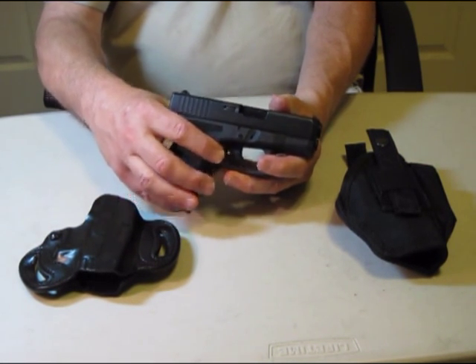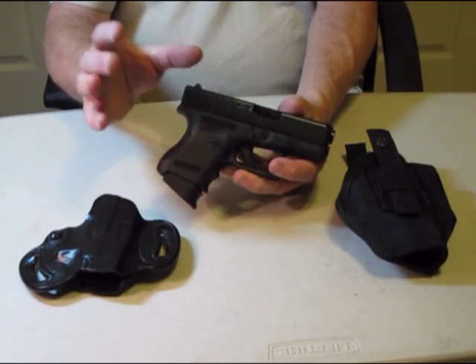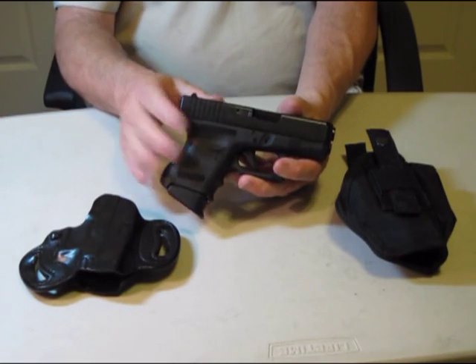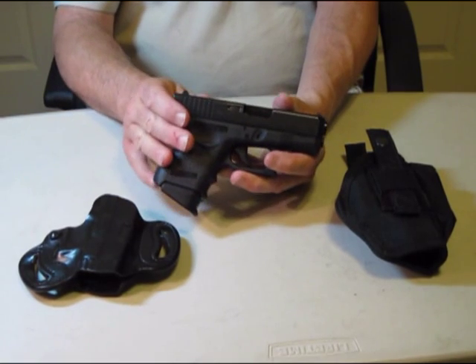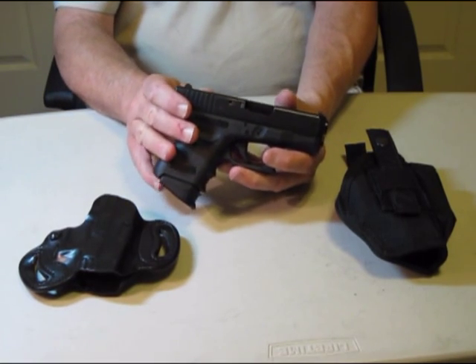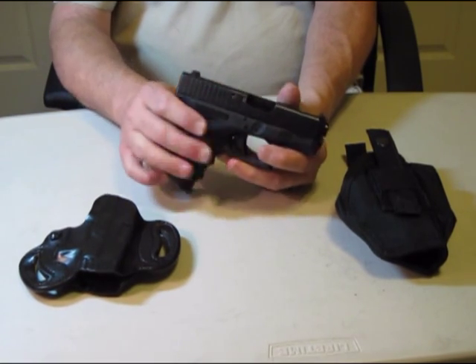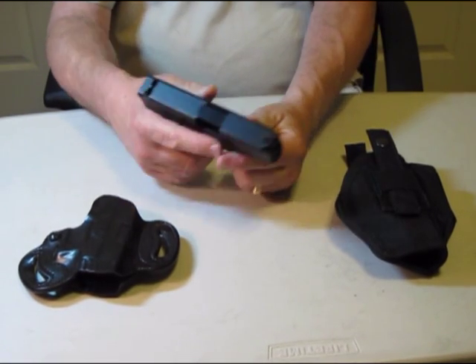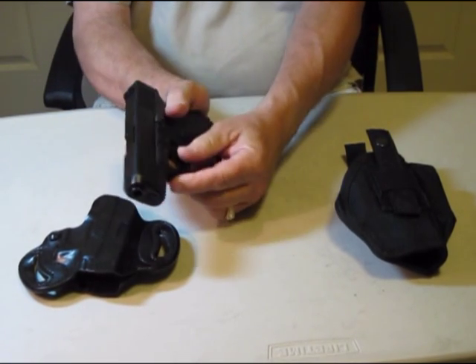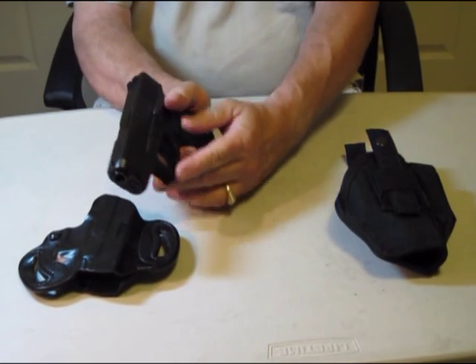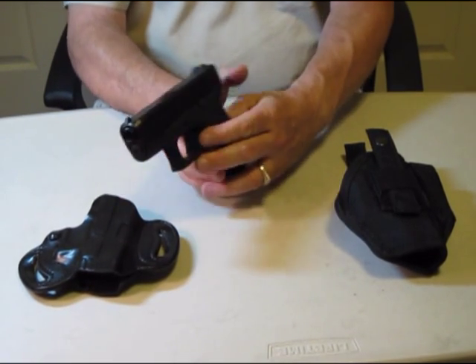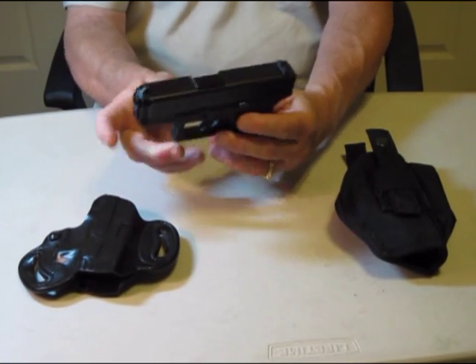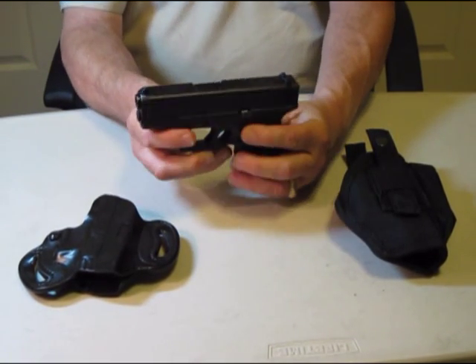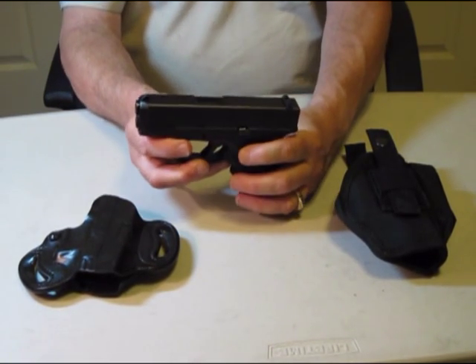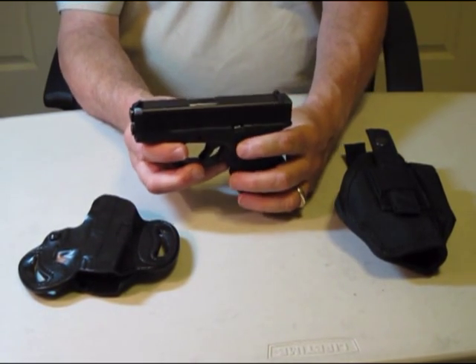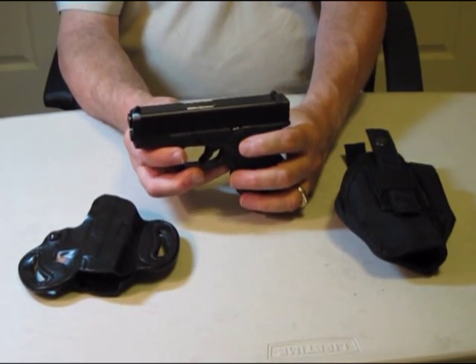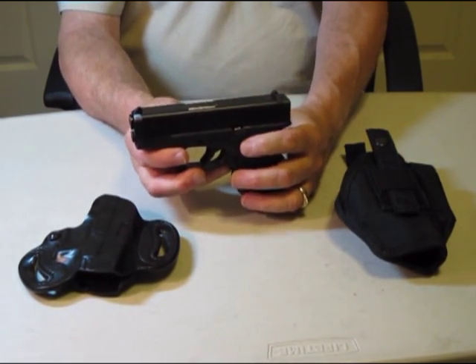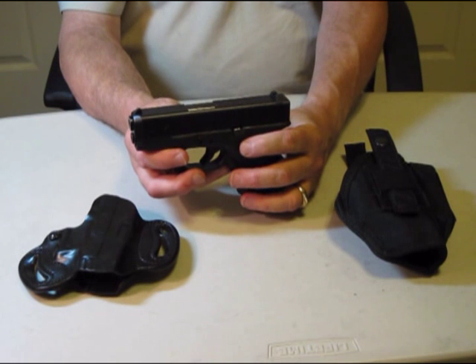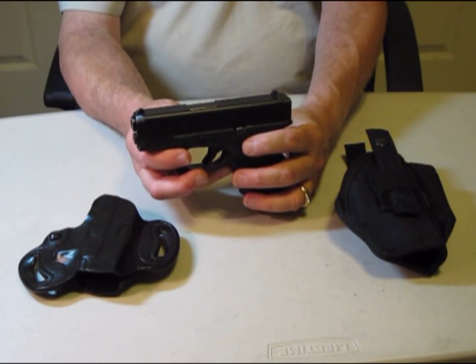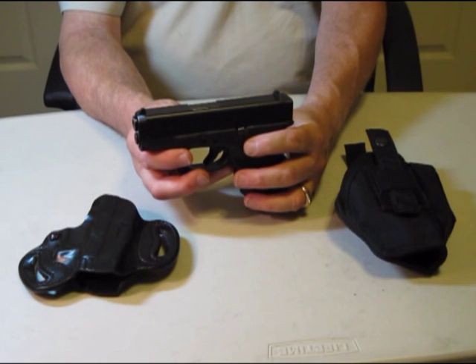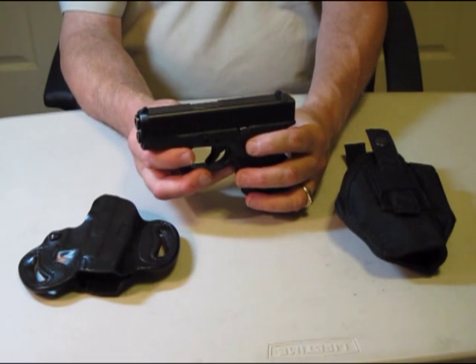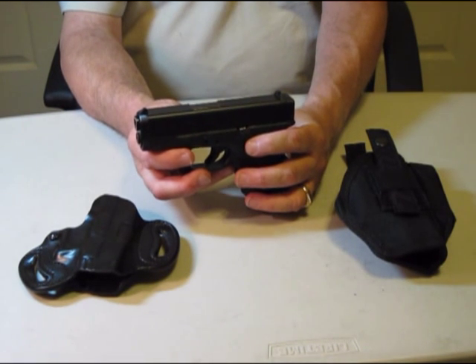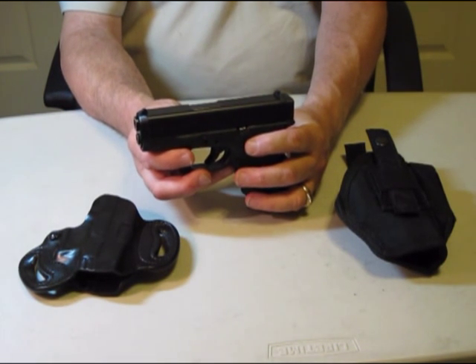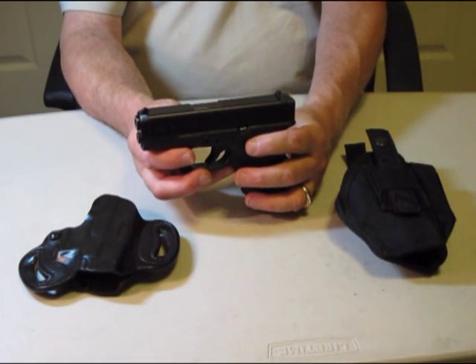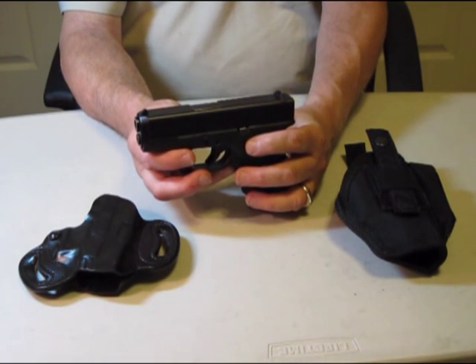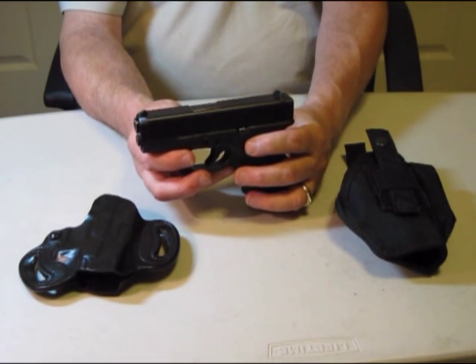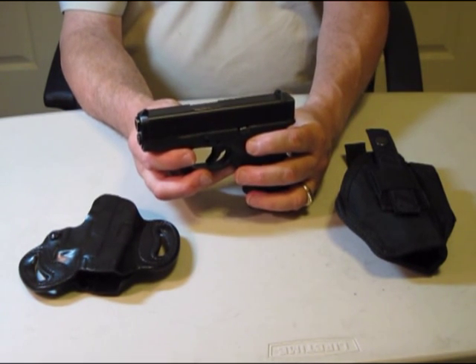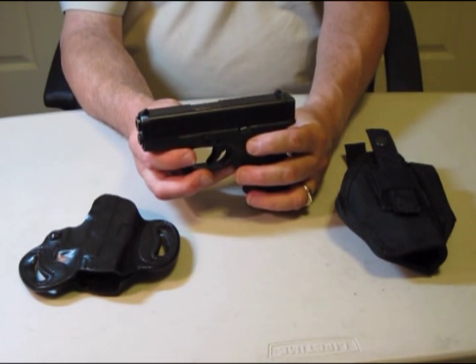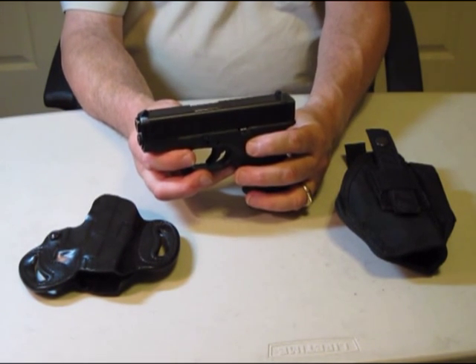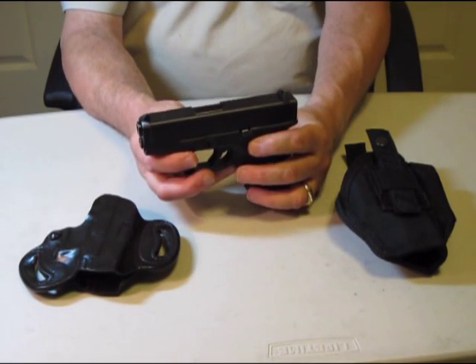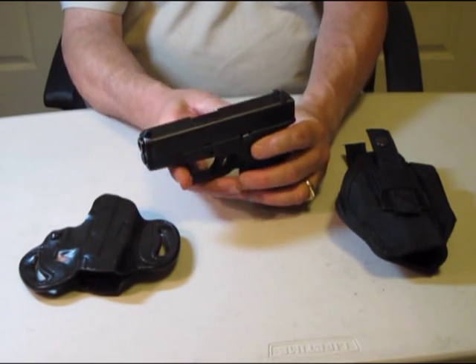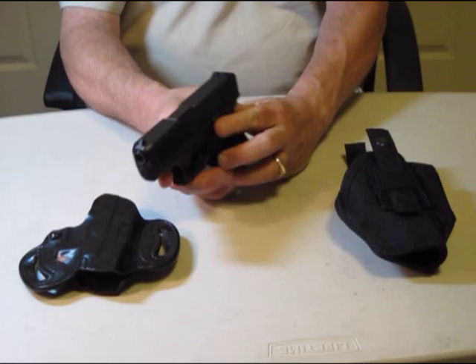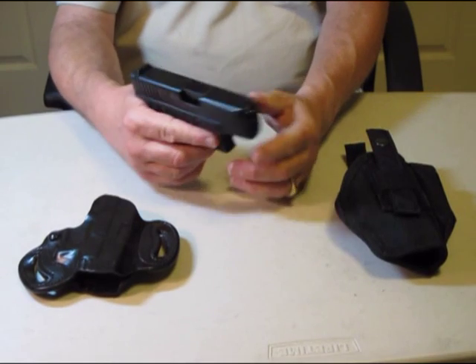These are extremely good for concealed carry. The gun fits in very nice and snug. They're very accurate. They're not very snappy.